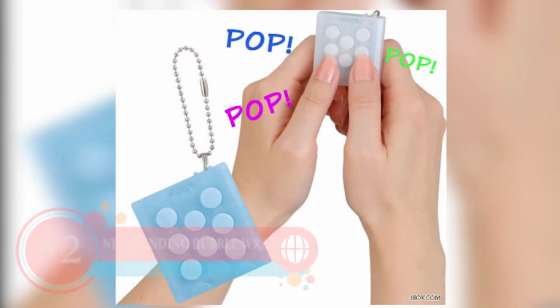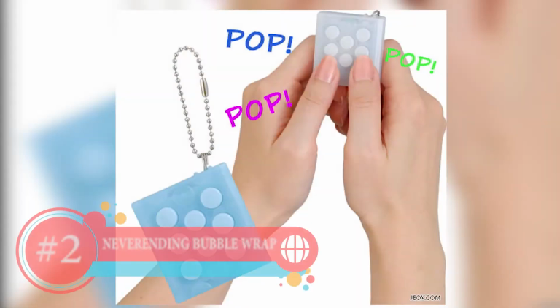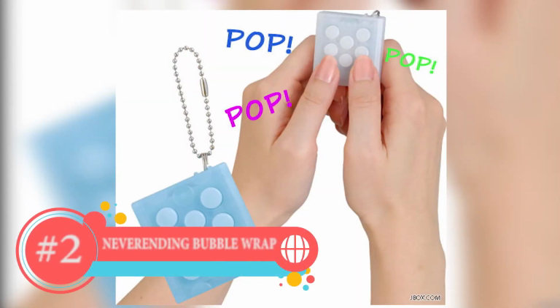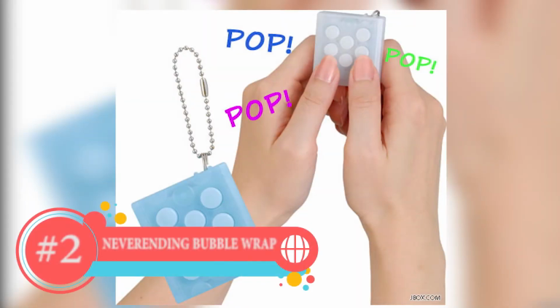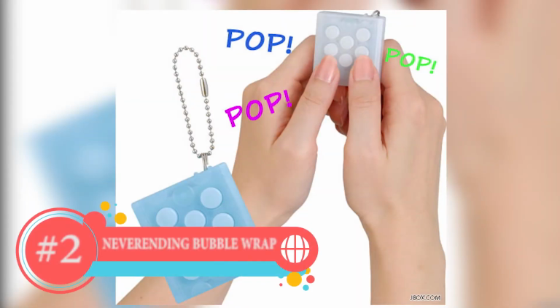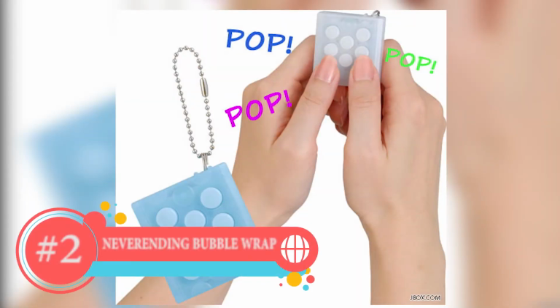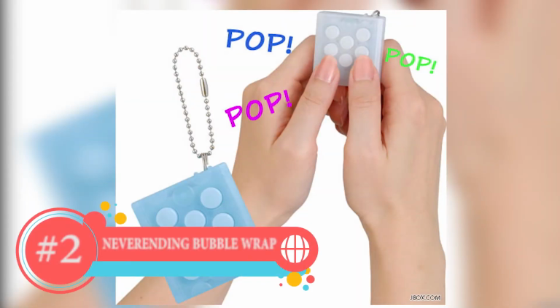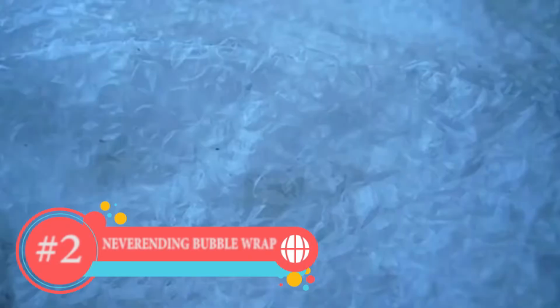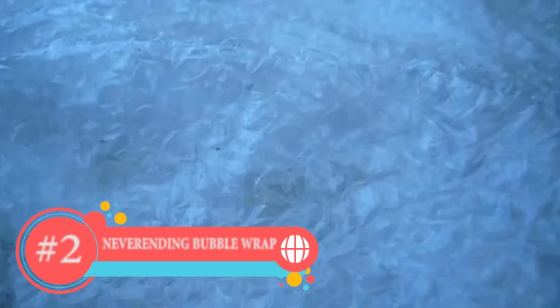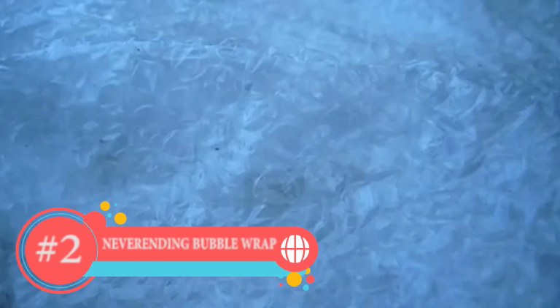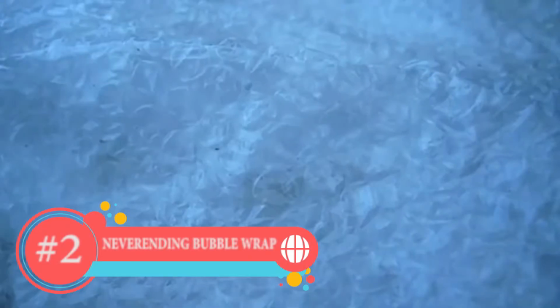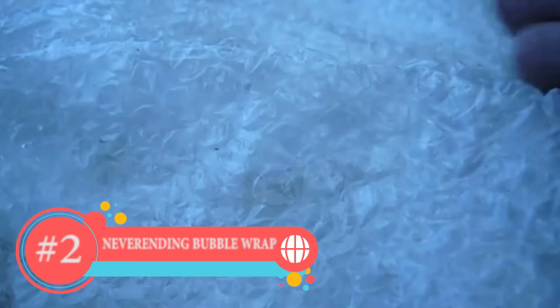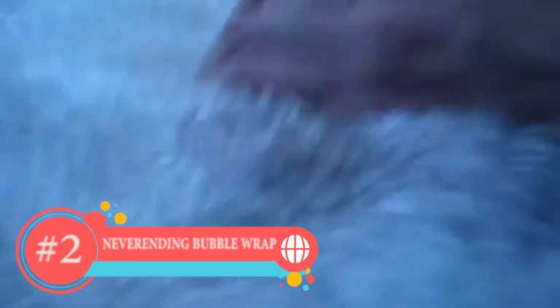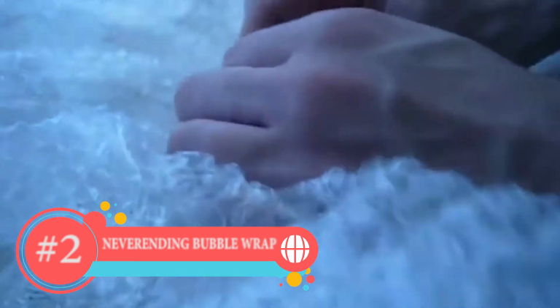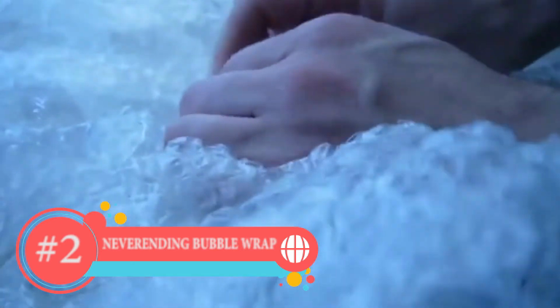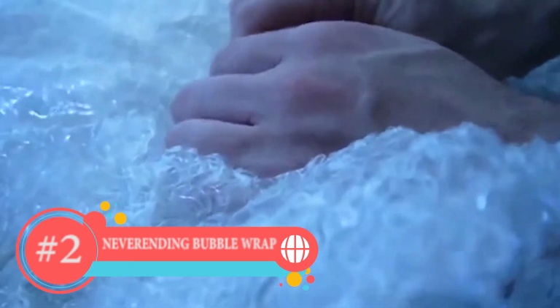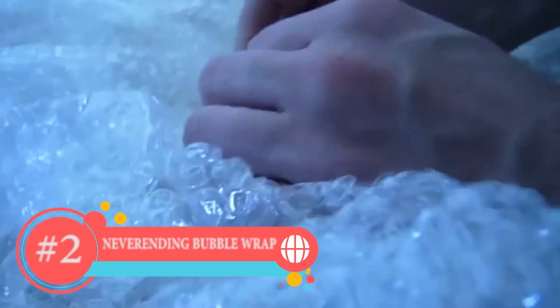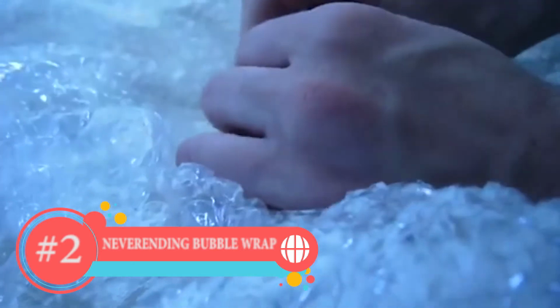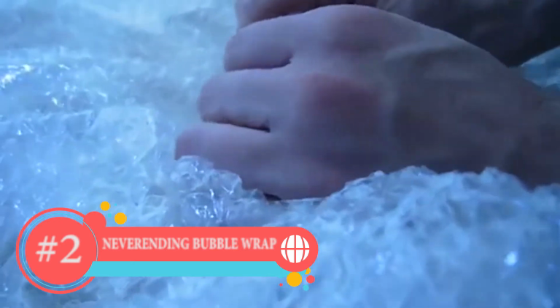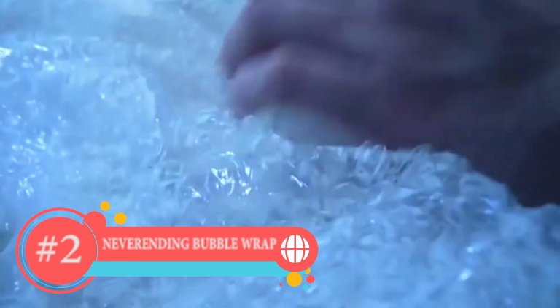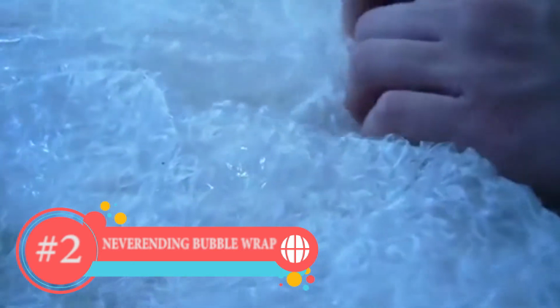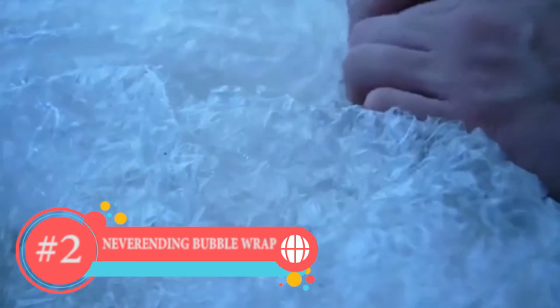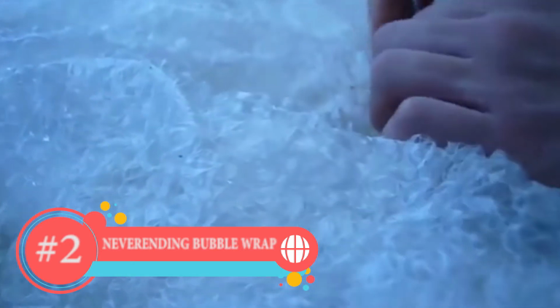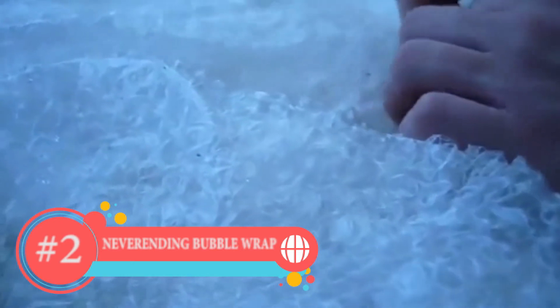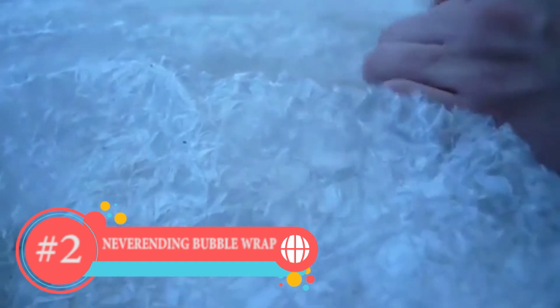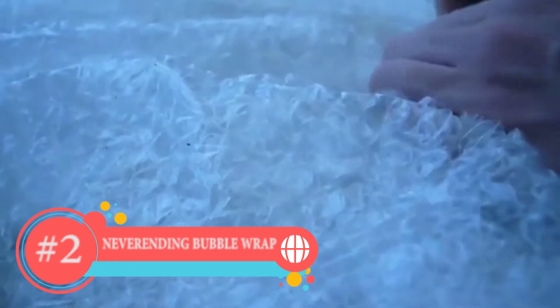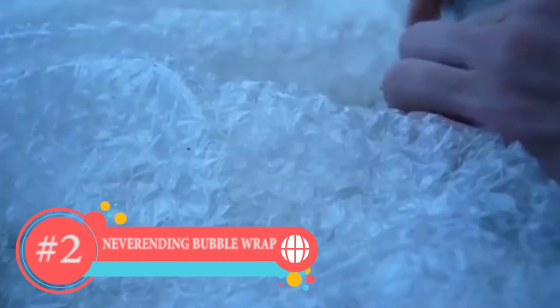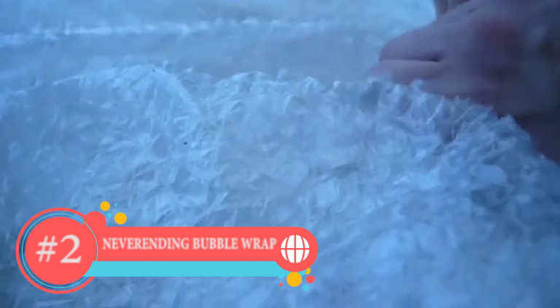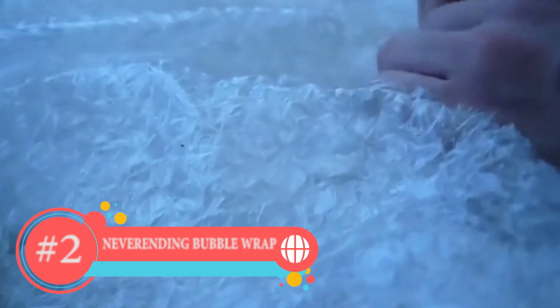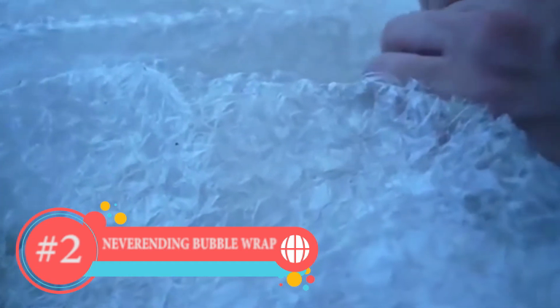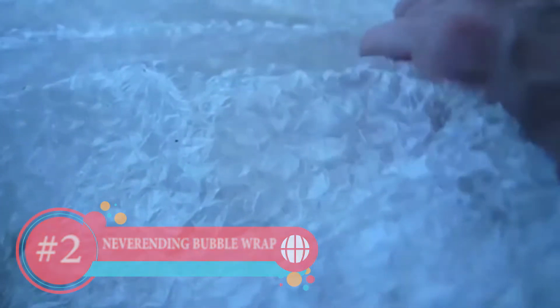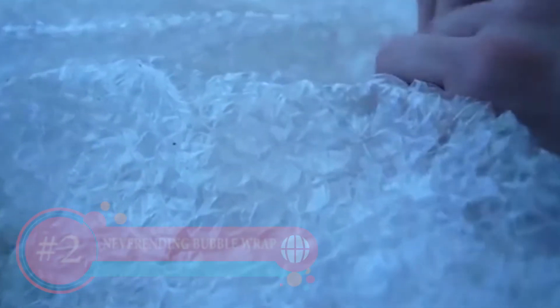Number 2: Never Ending Bubble Wrap. We all love popping bubble wrap, but with real bubble wrap, when we pop them, they won't come back again. So this invention is very, very amazing.